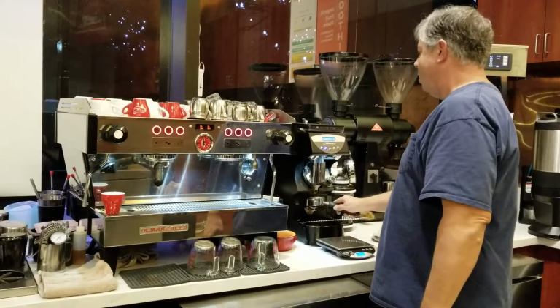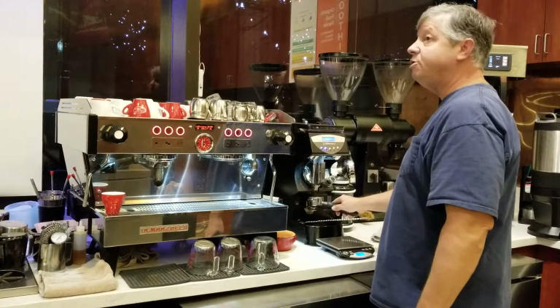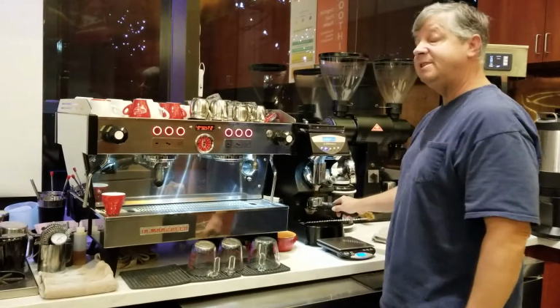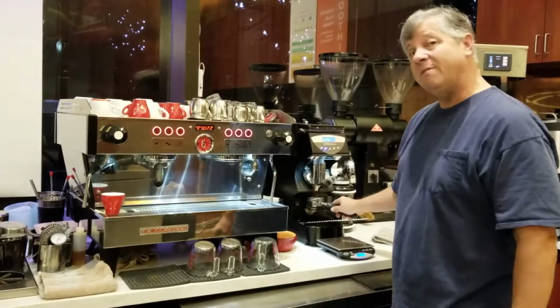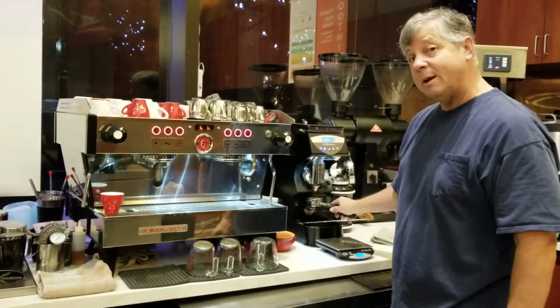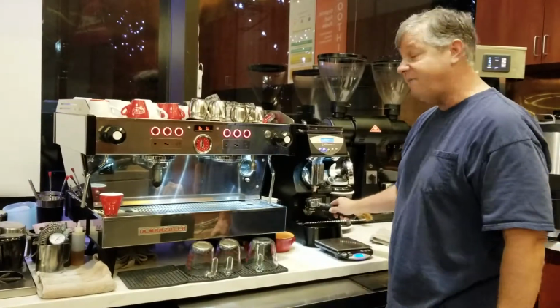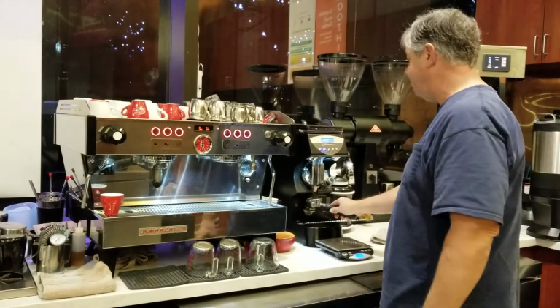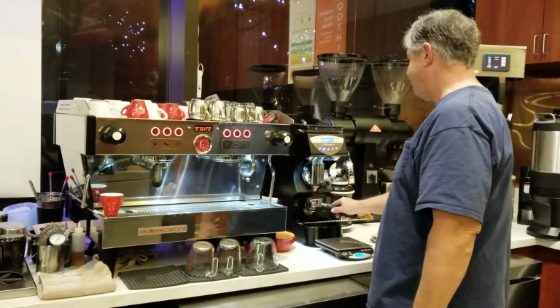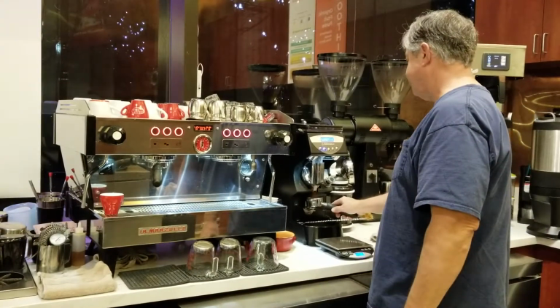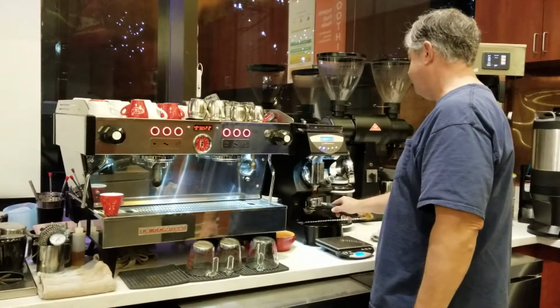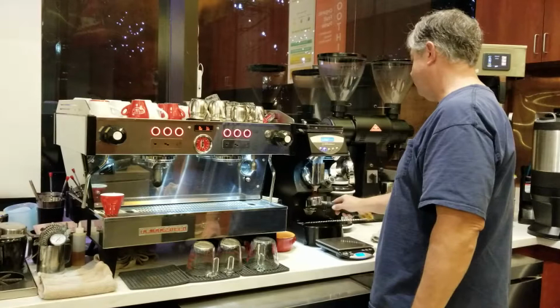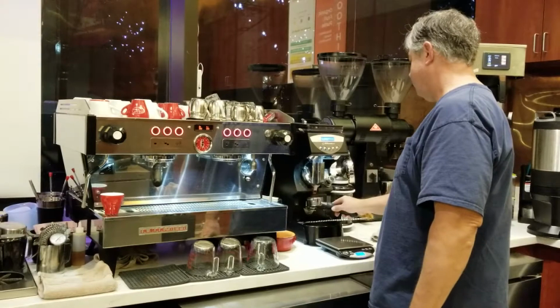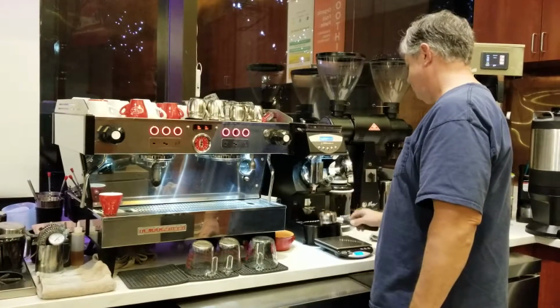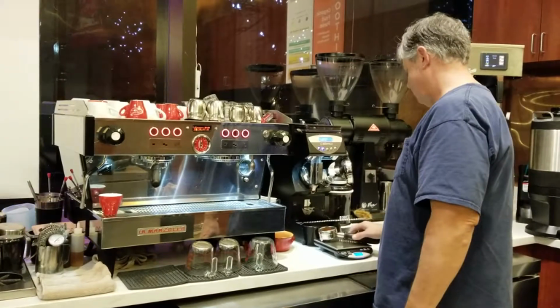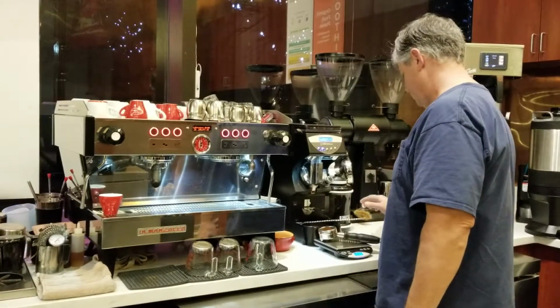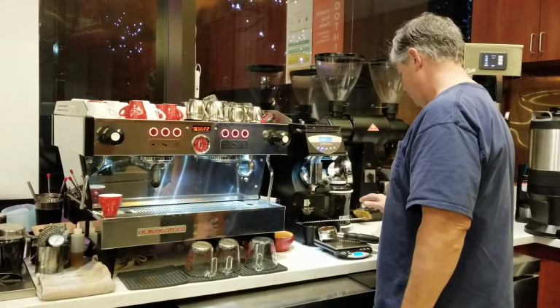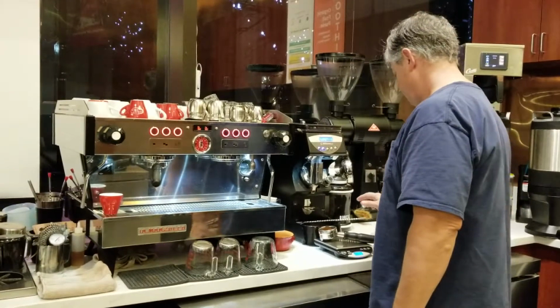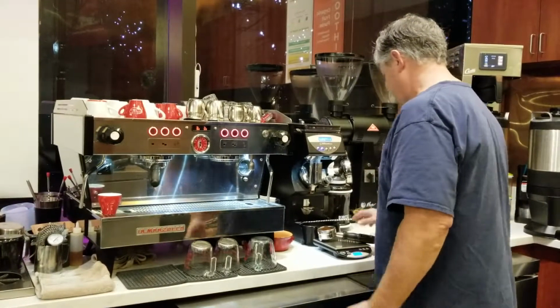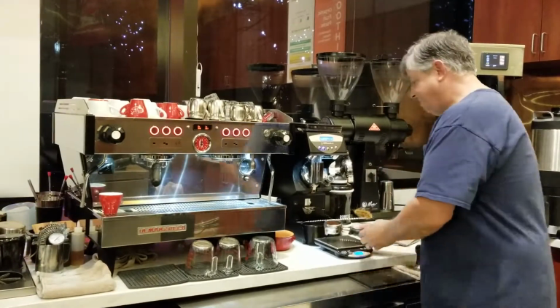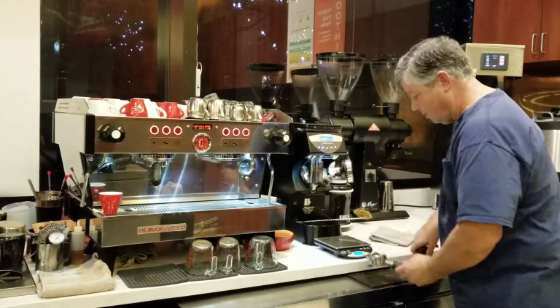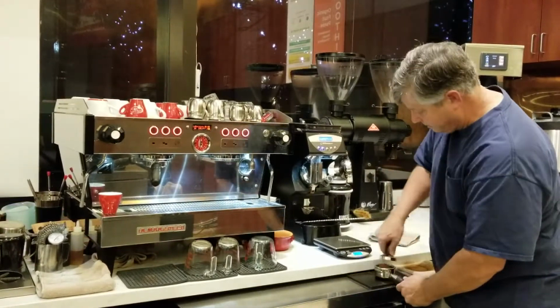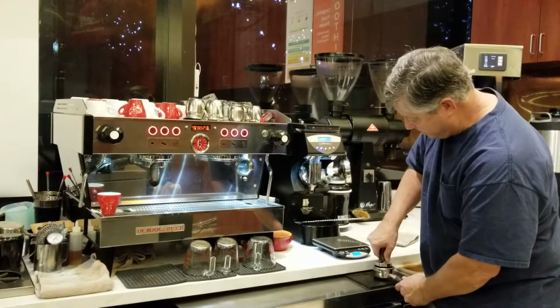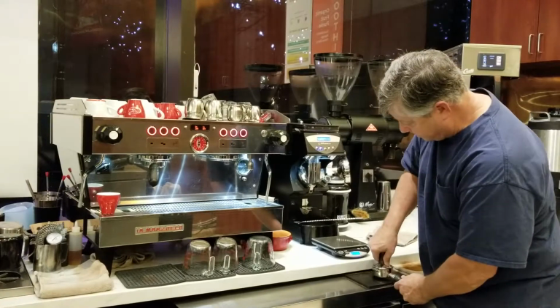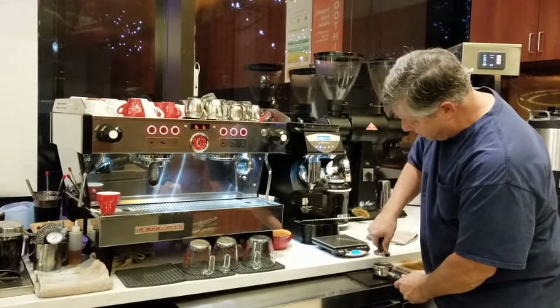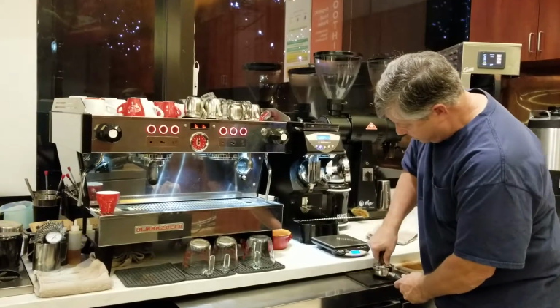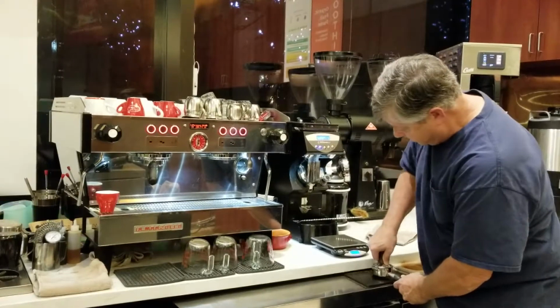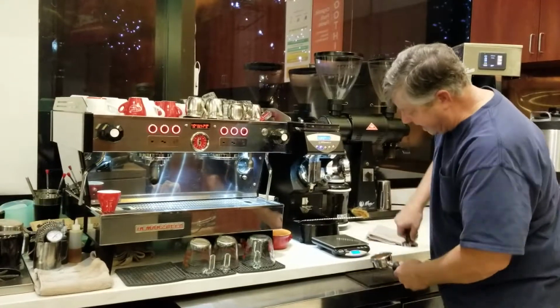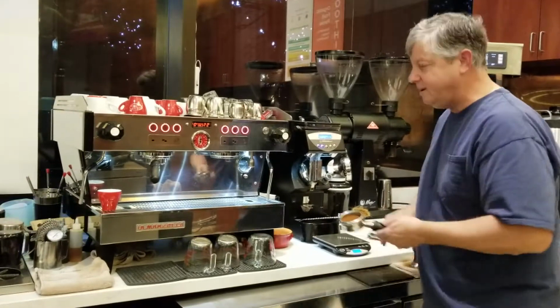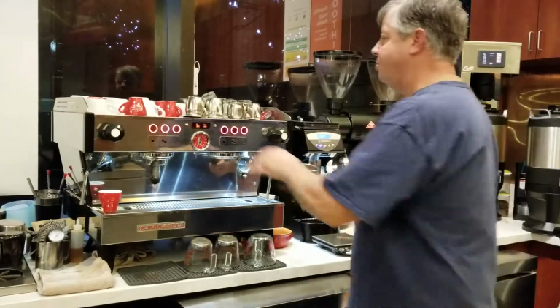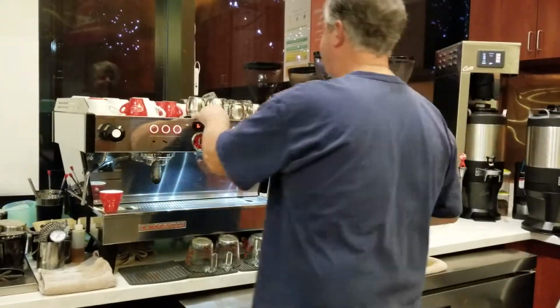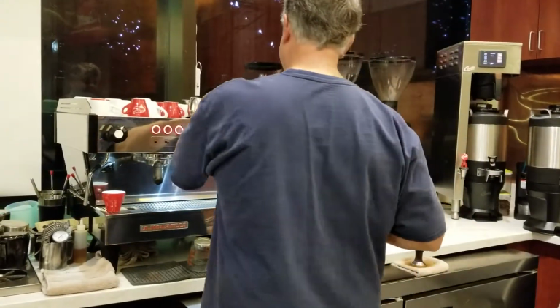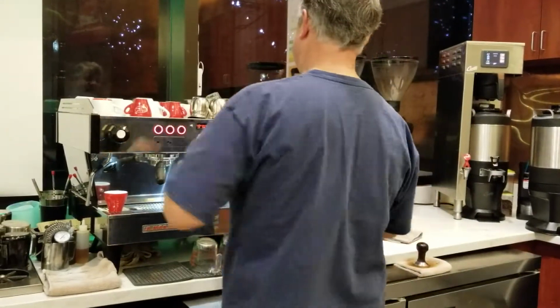We're going to use about 17.5 grams of coffee in. Put 17.4 grams of coffee up and down. Don't spin the tamper.